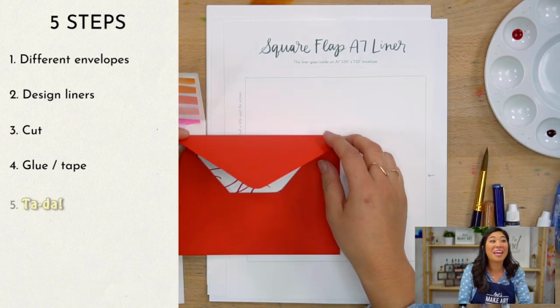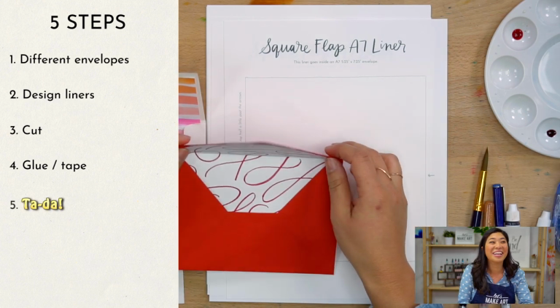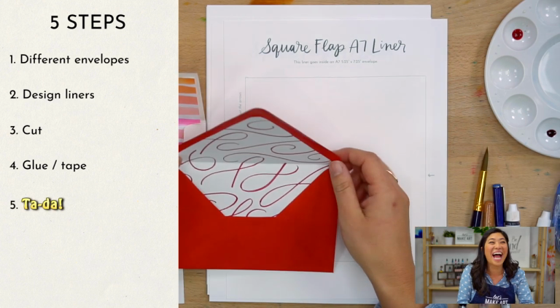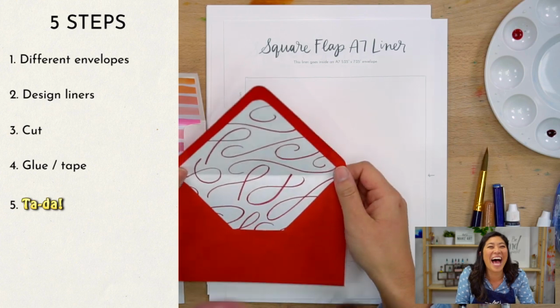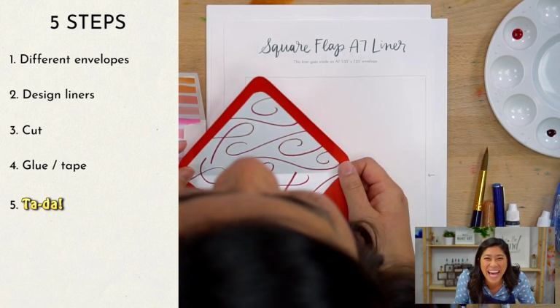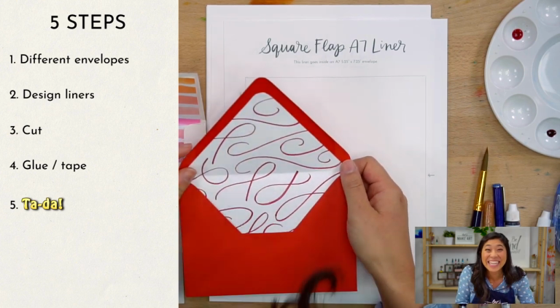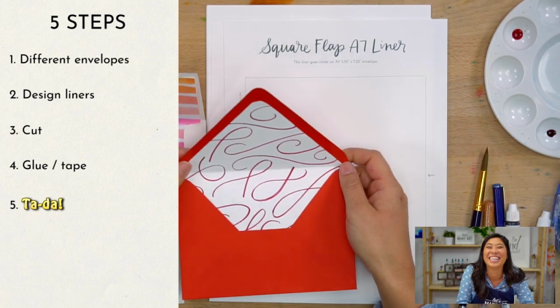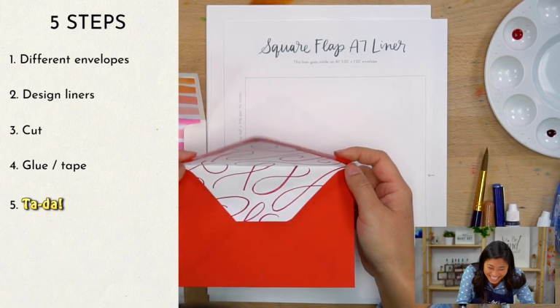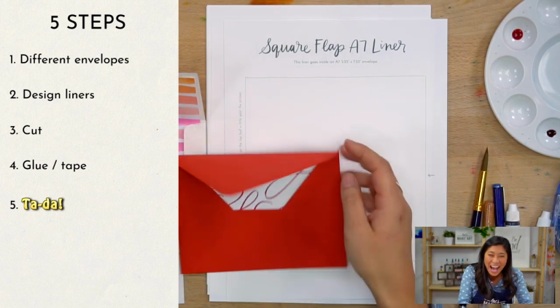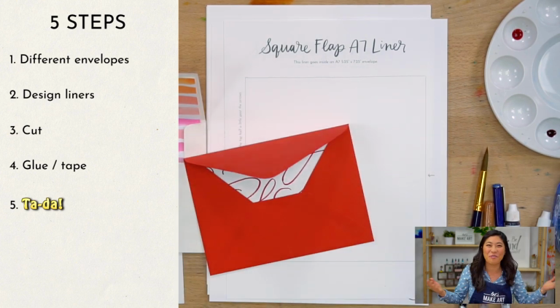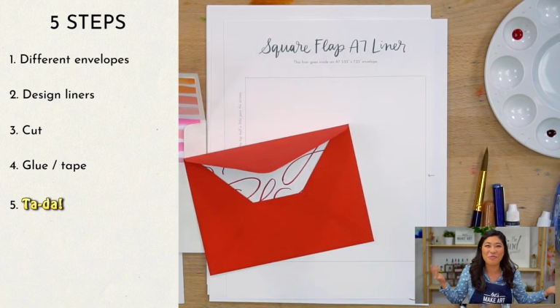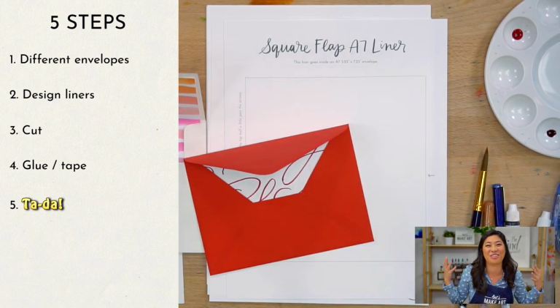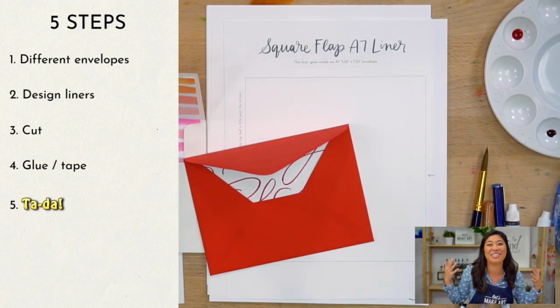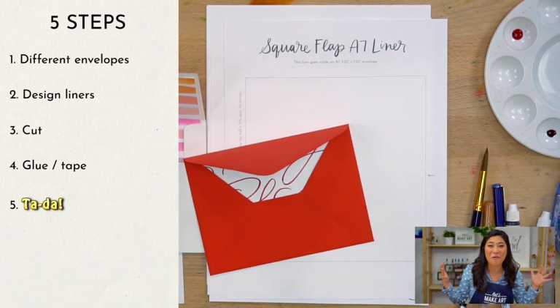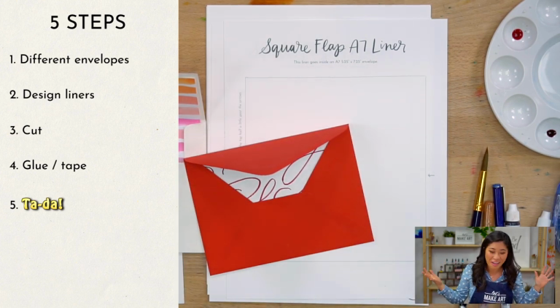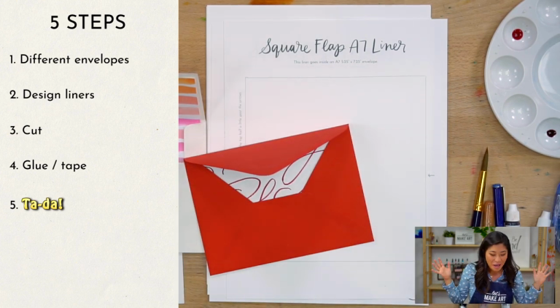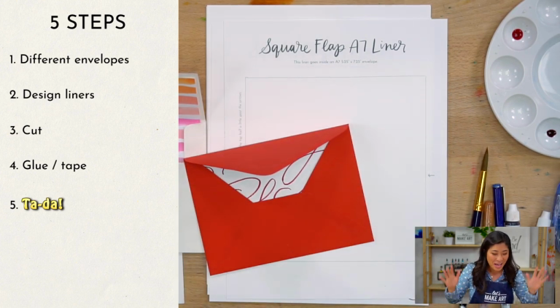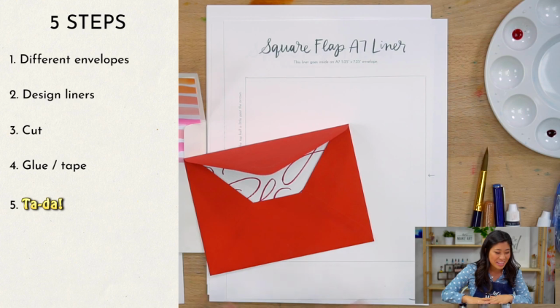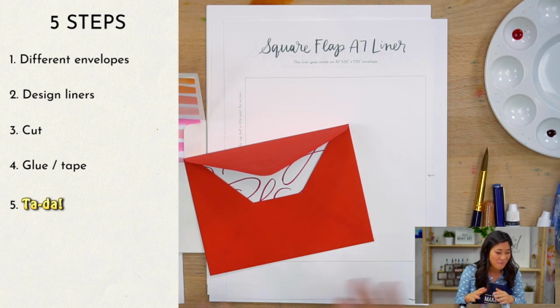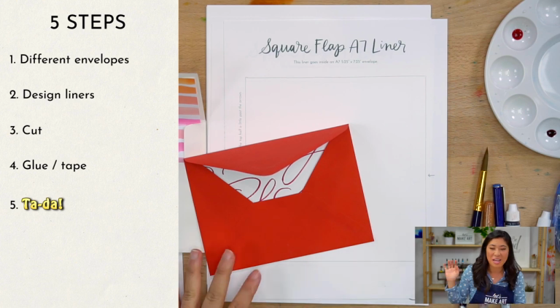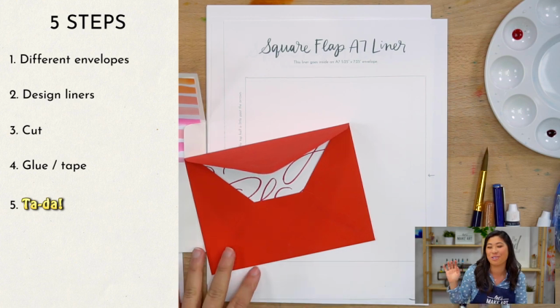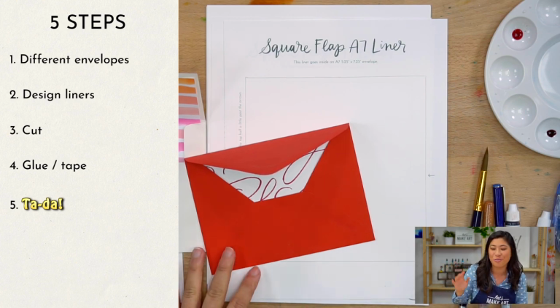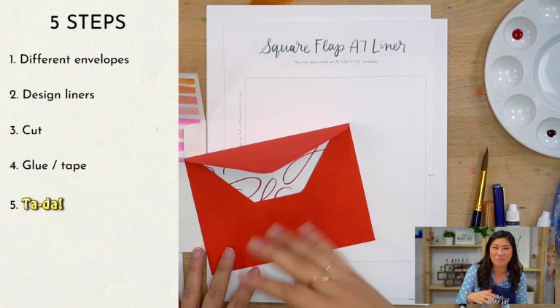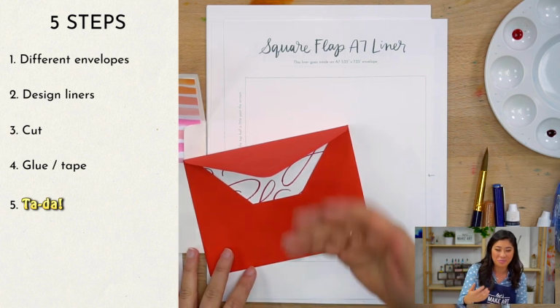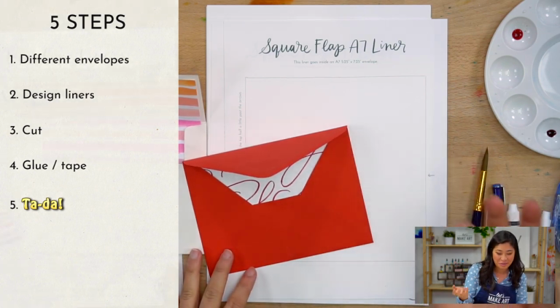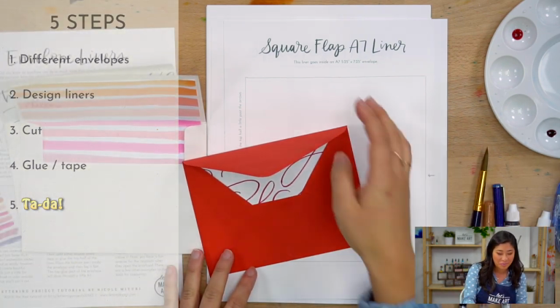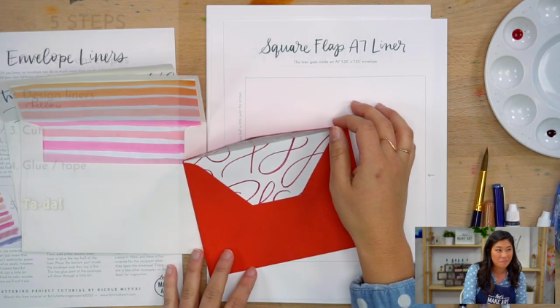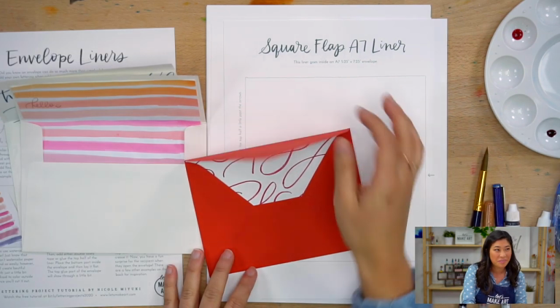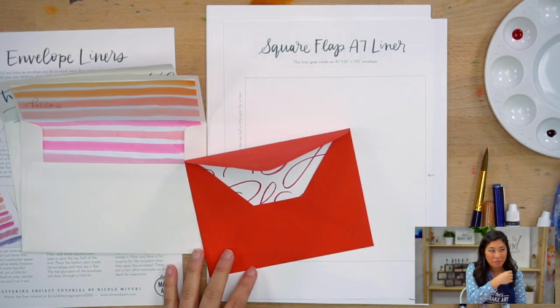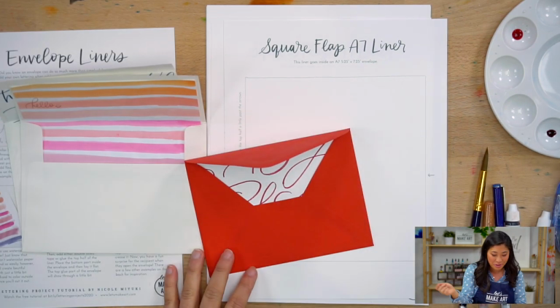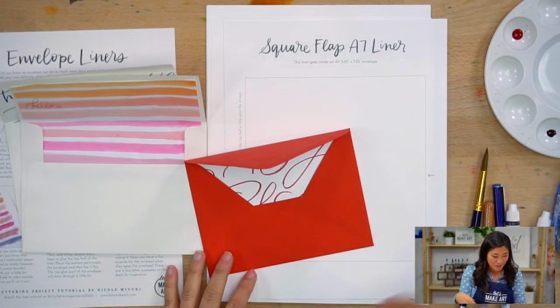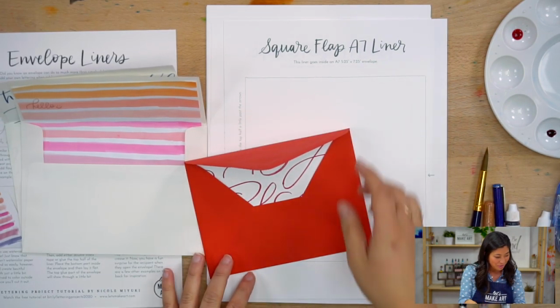Ta-da! The fifth step is just enjoying it because you made something really pretty — maybe waving a magic wand.